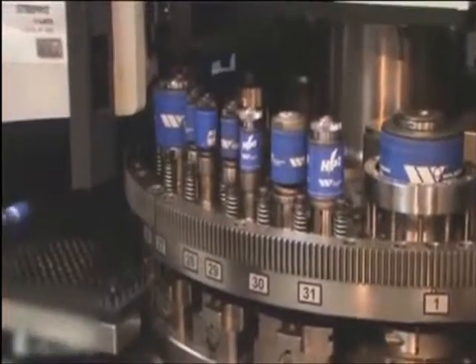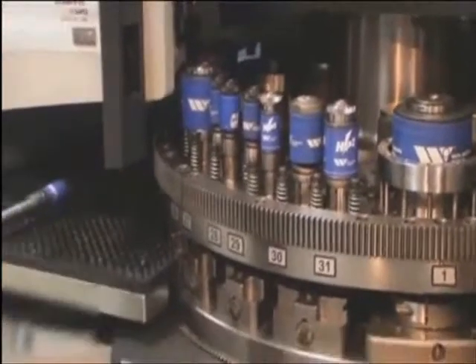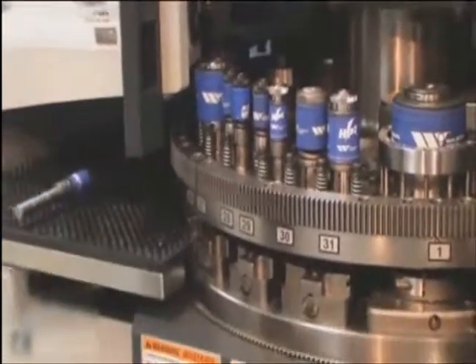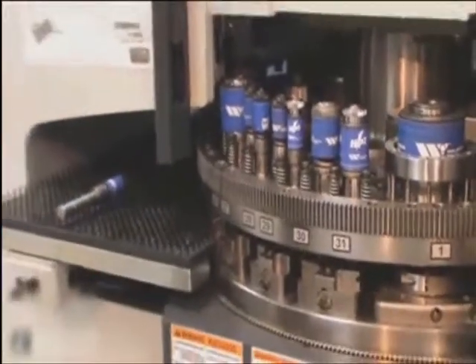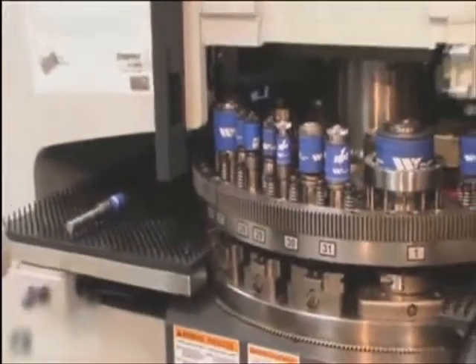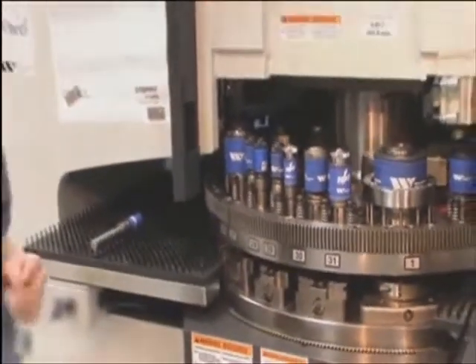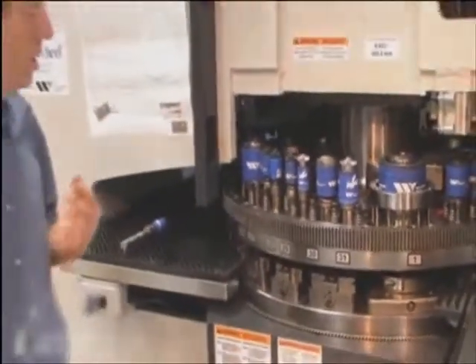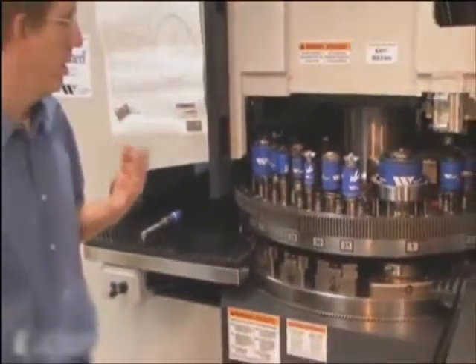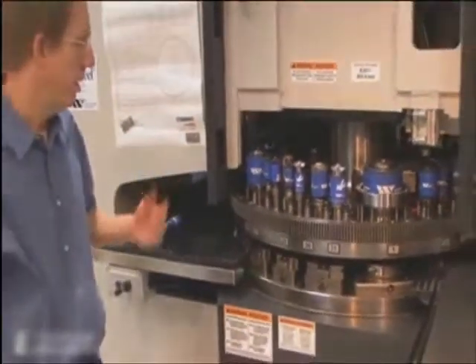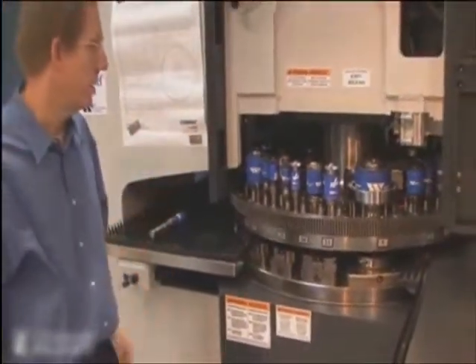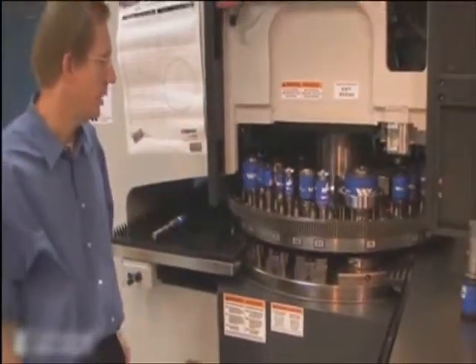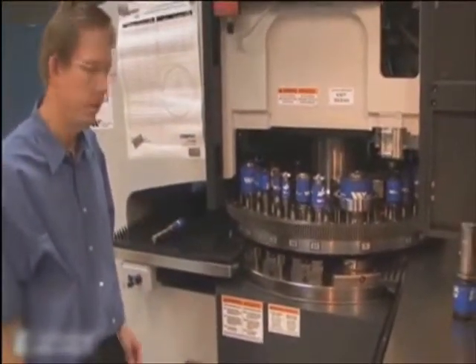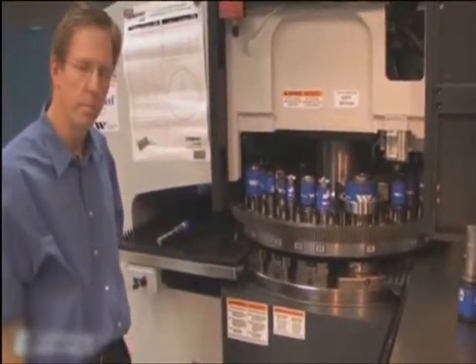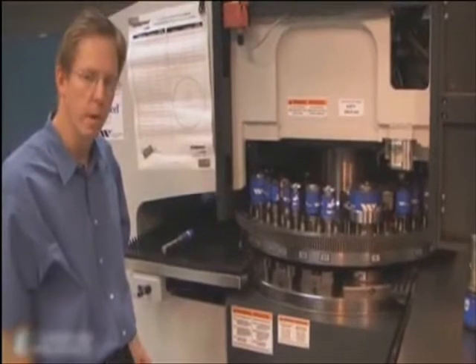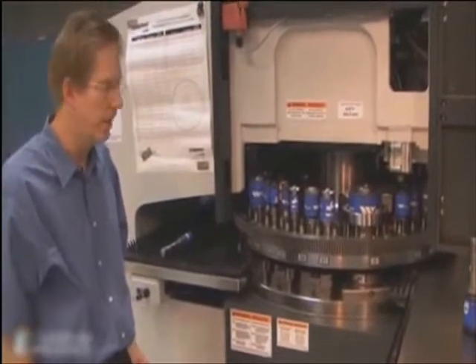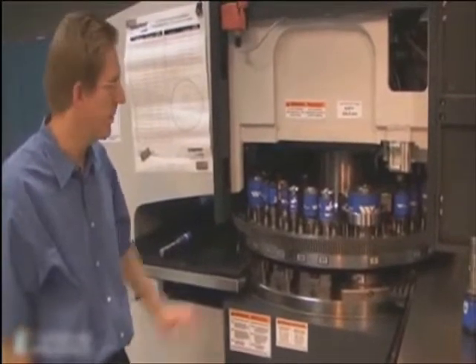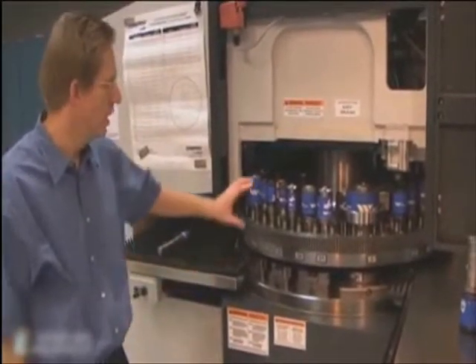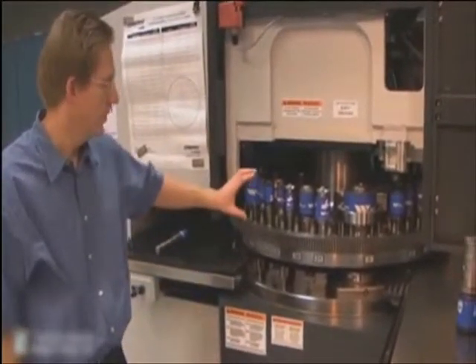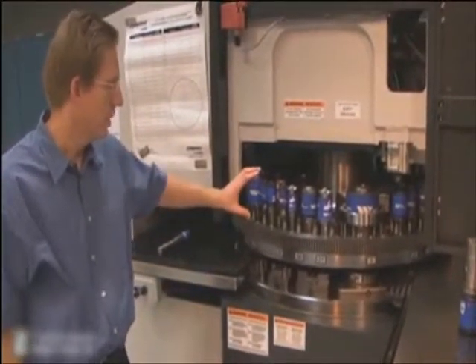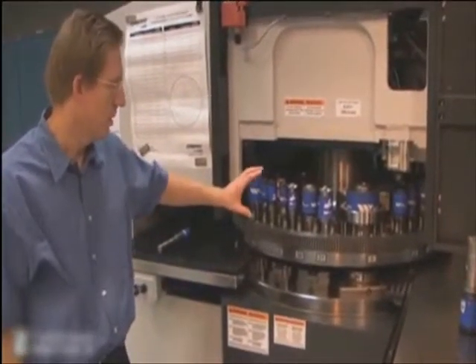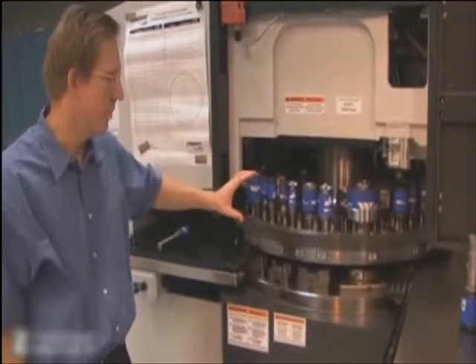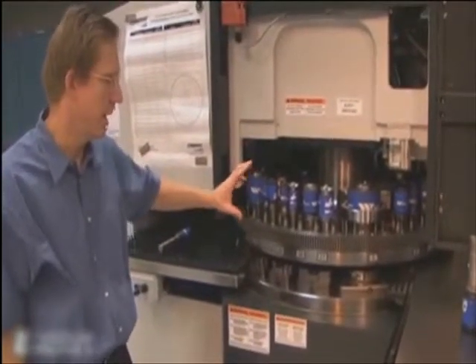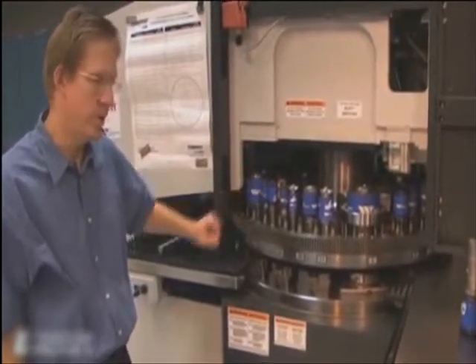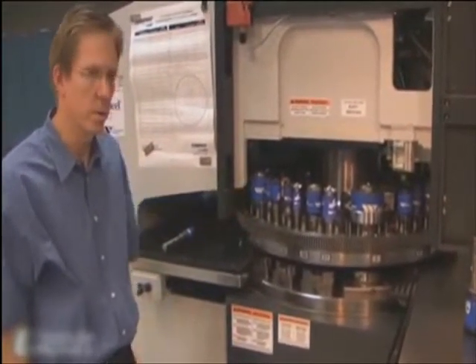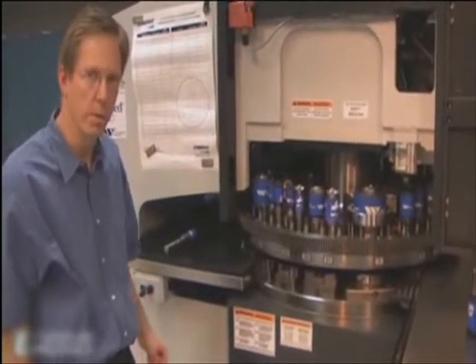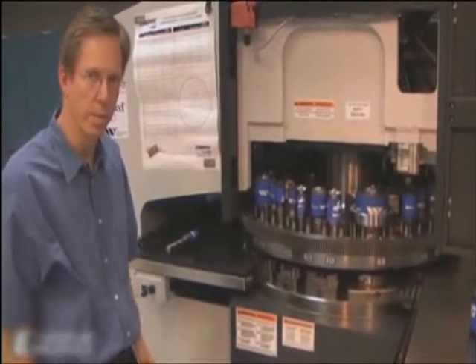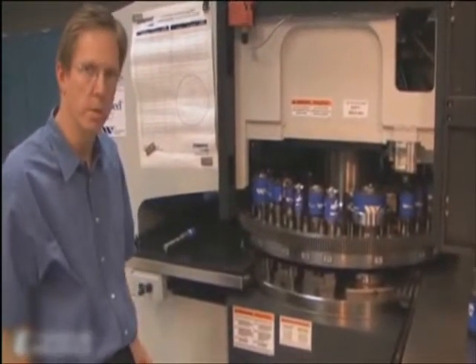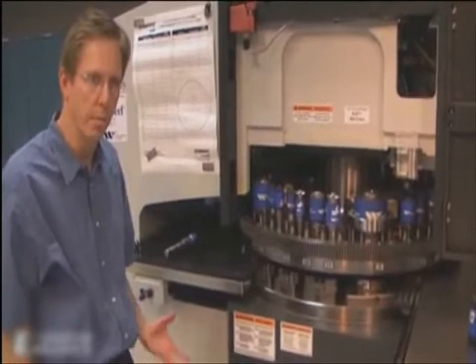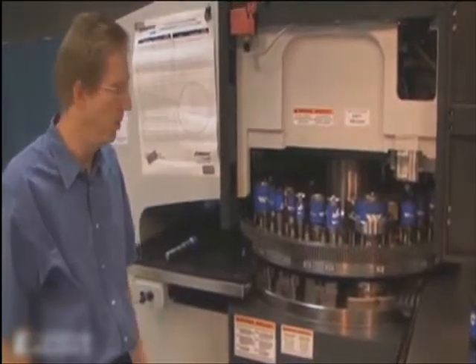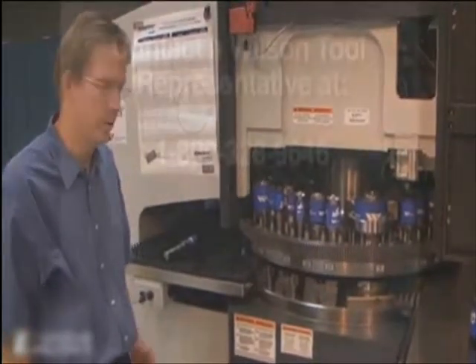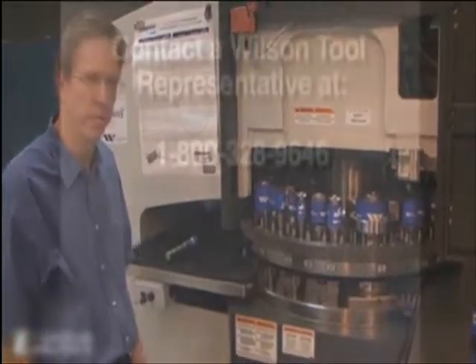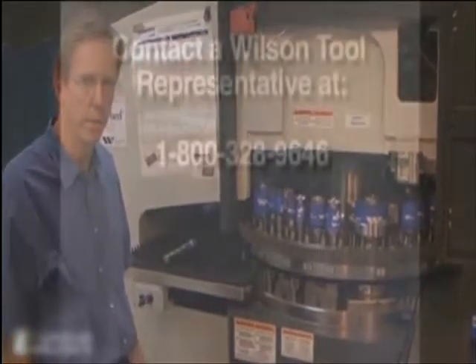This is just the latest way Wilson Tool continues to innovate and enhance your setup and operations in your turret punch press to help make you more successful.